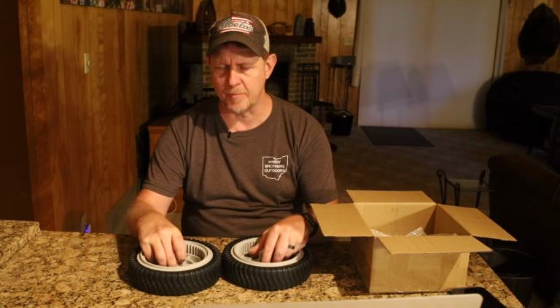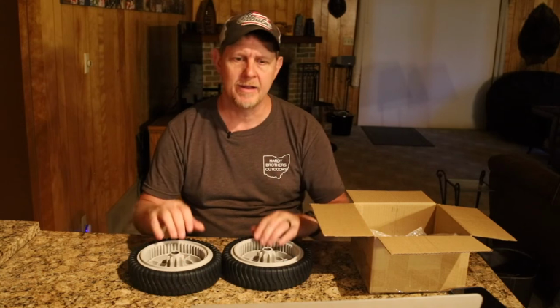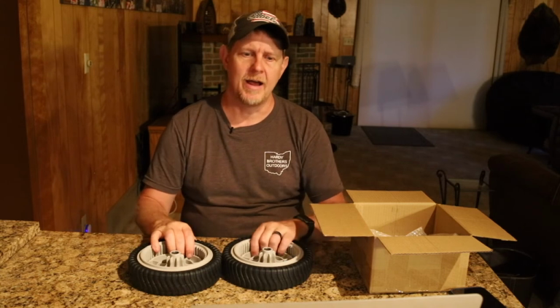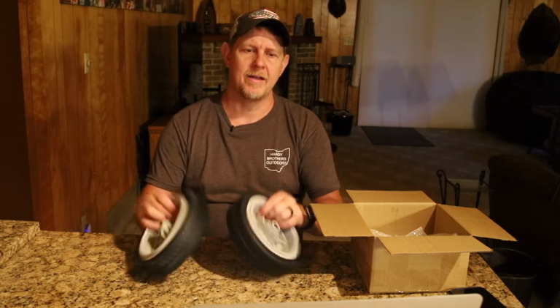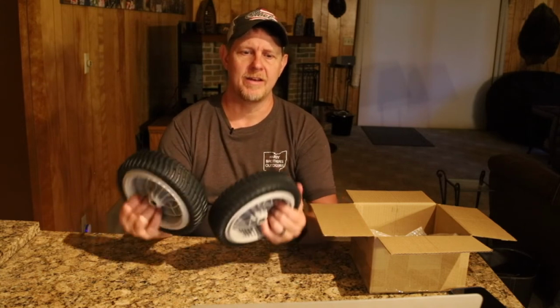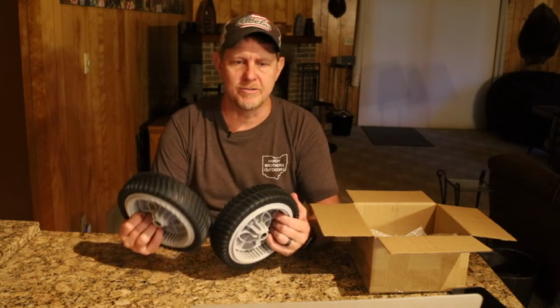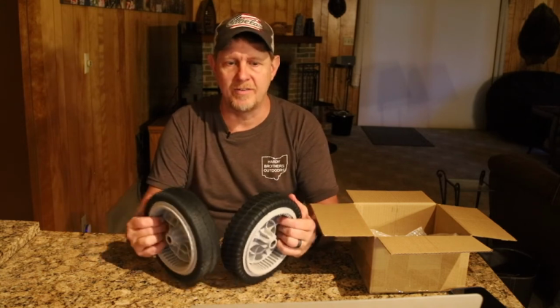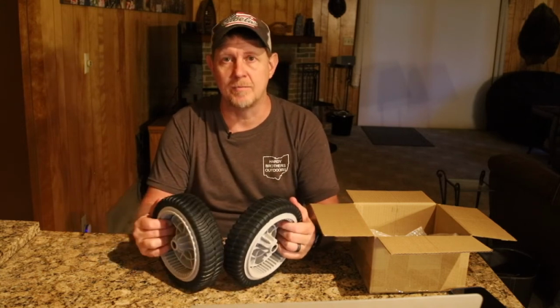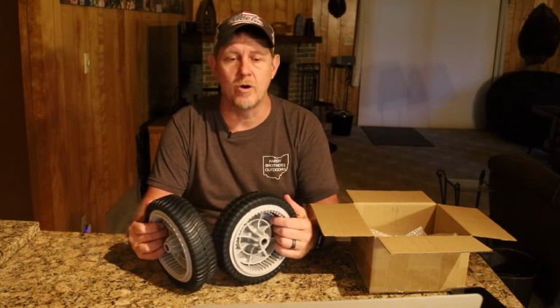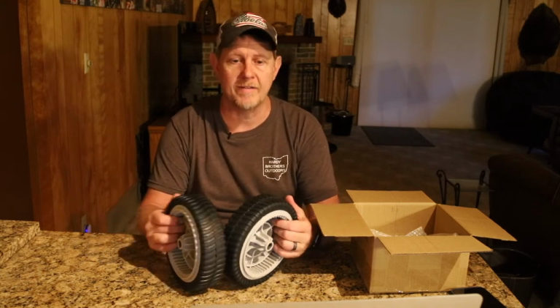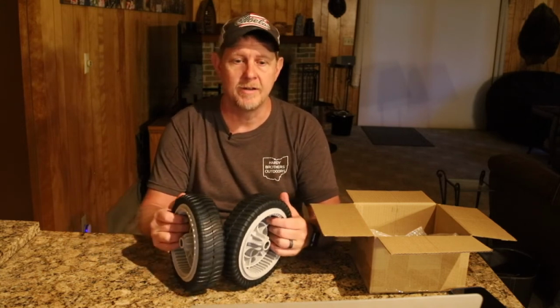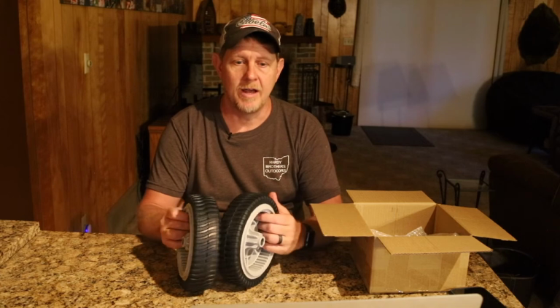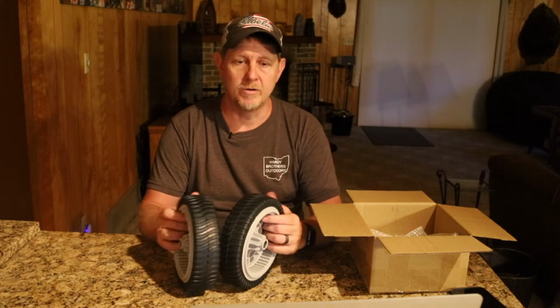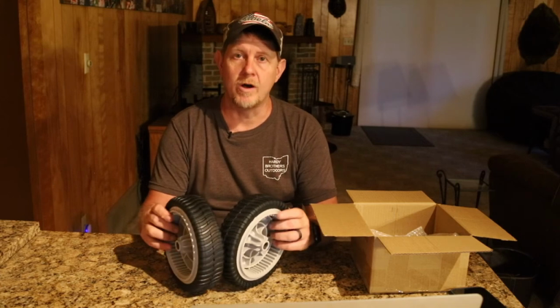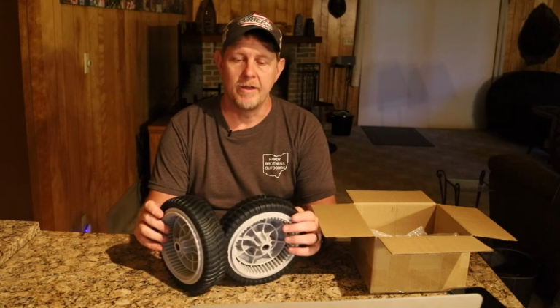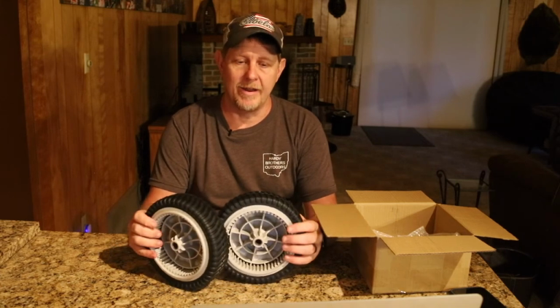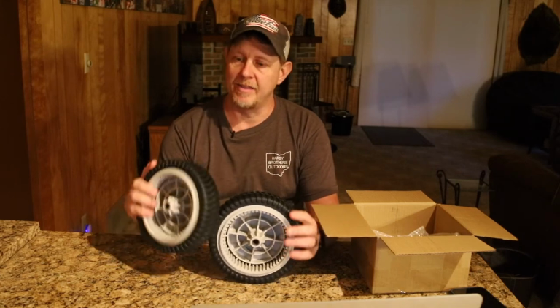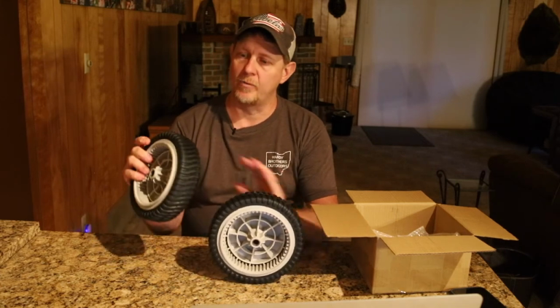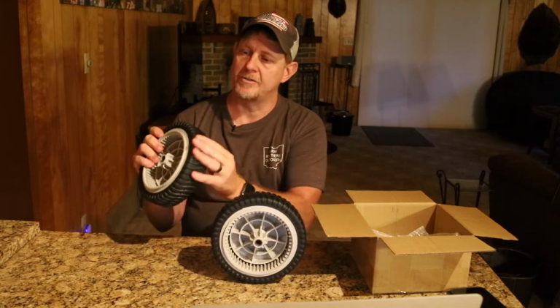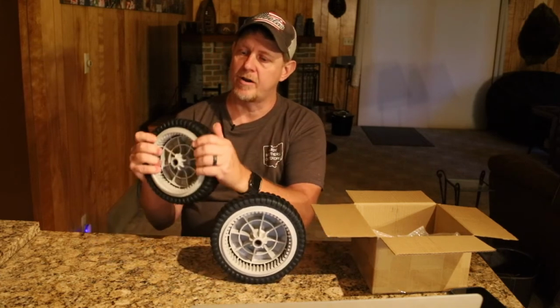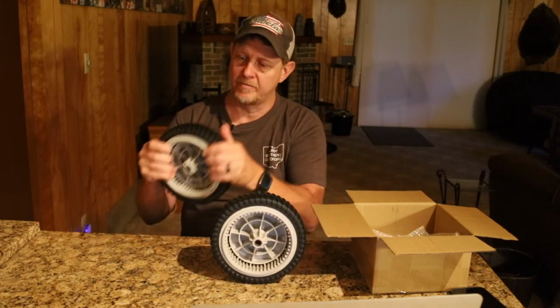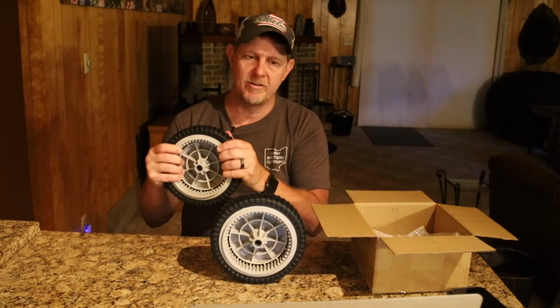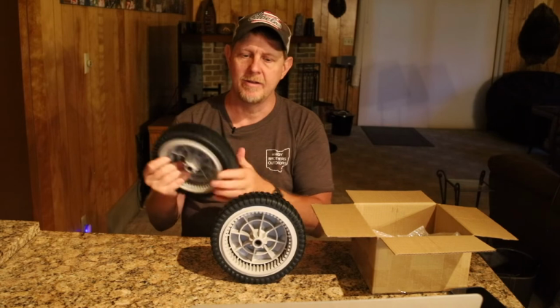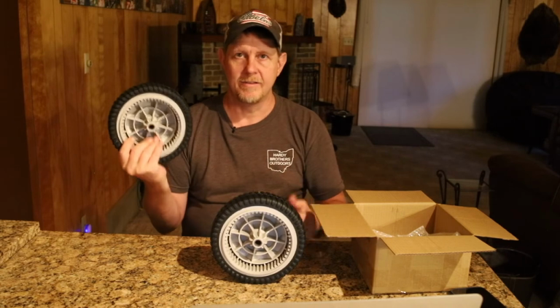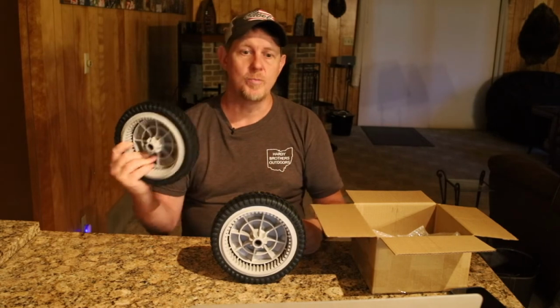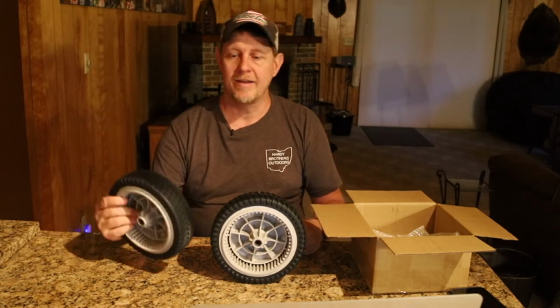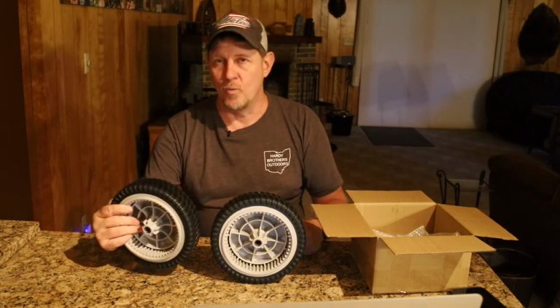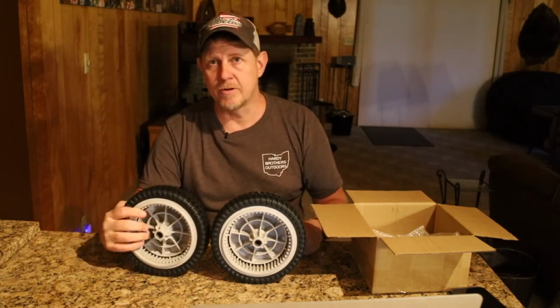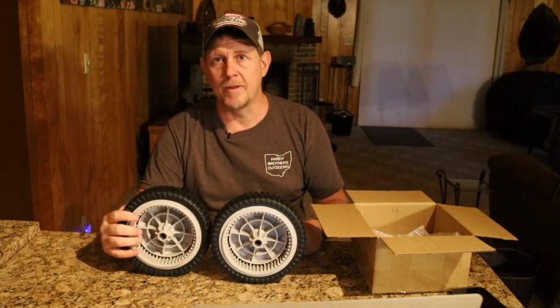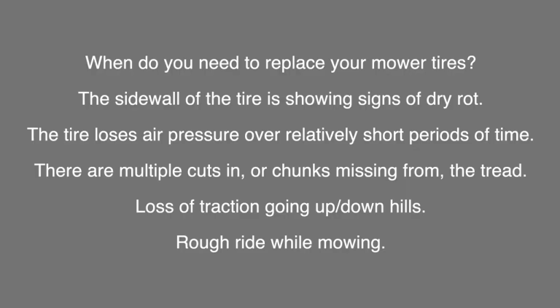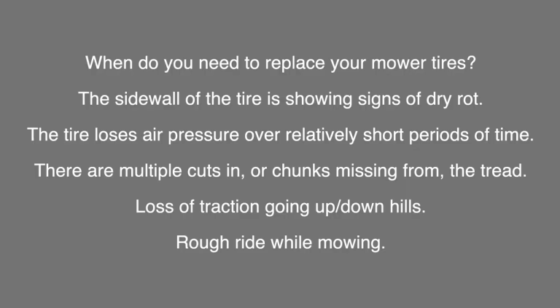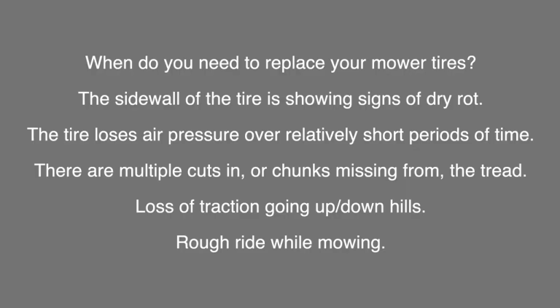There are 53 teeth on the back. It also says it fits some Toro and Craftsman mowers as well. They've got really nice tread on them — they're very heavy duty. This is a two-pack.